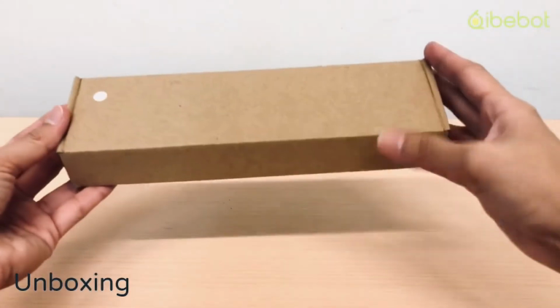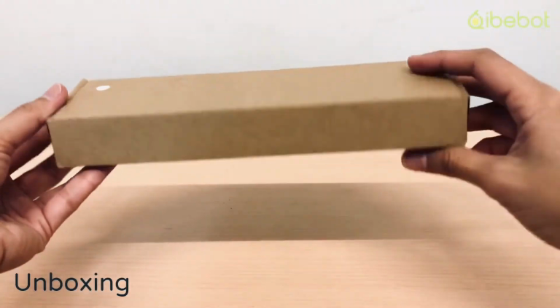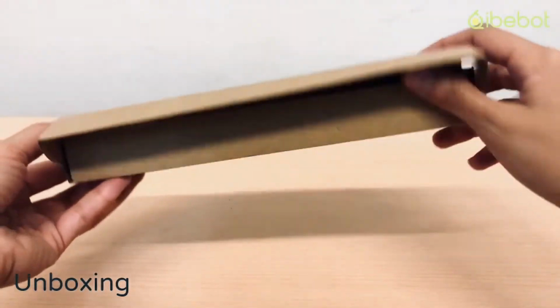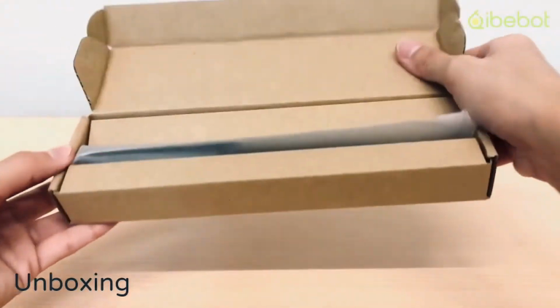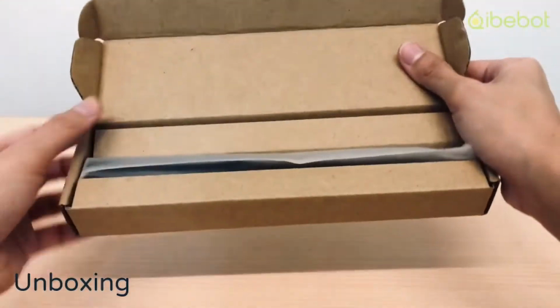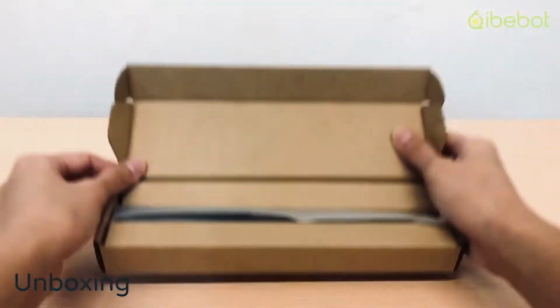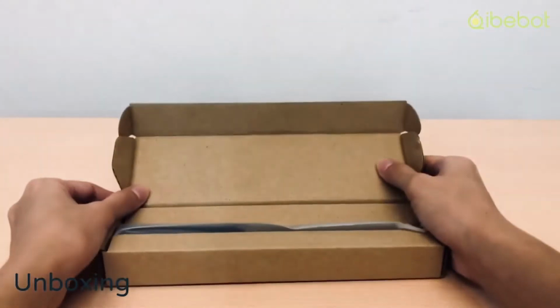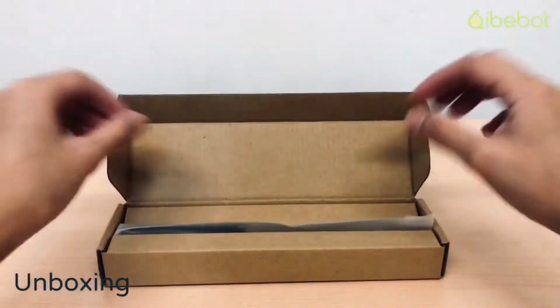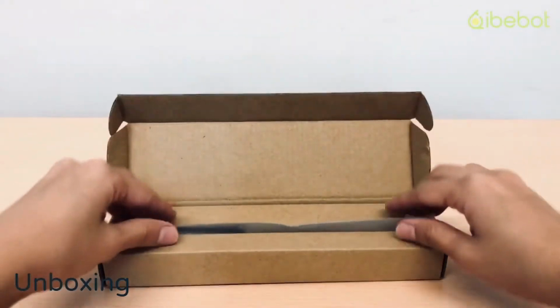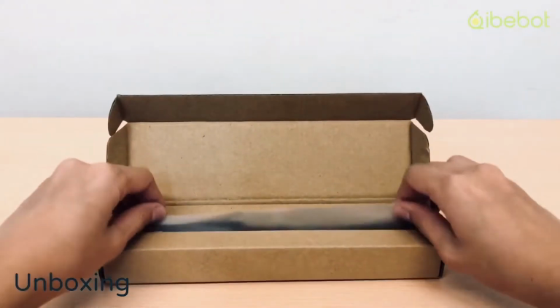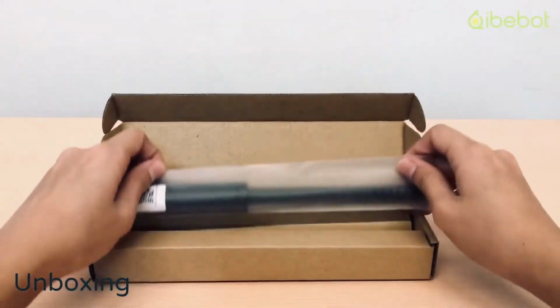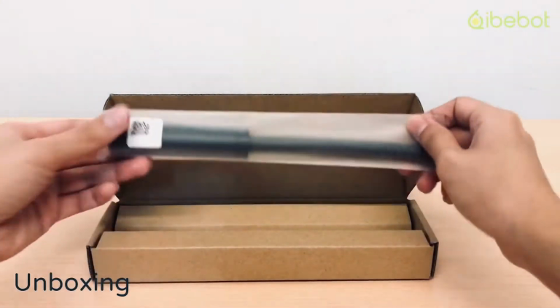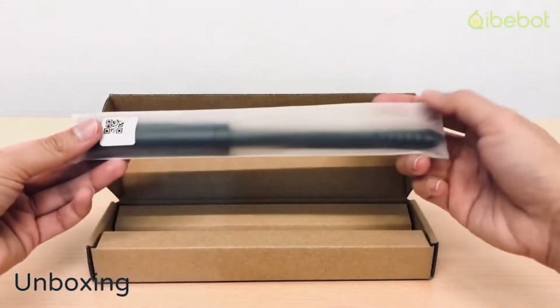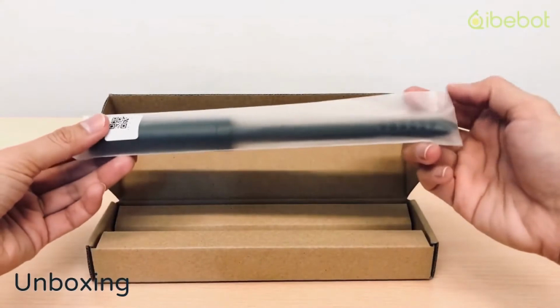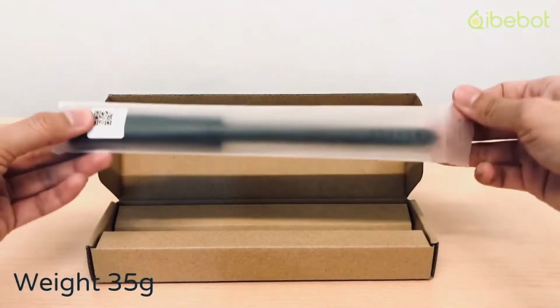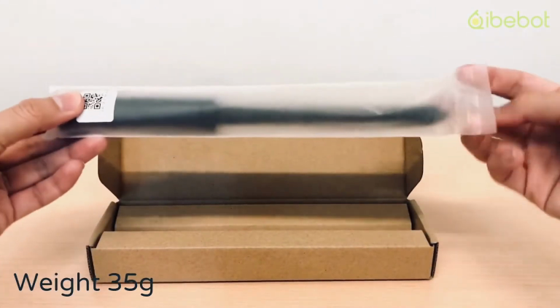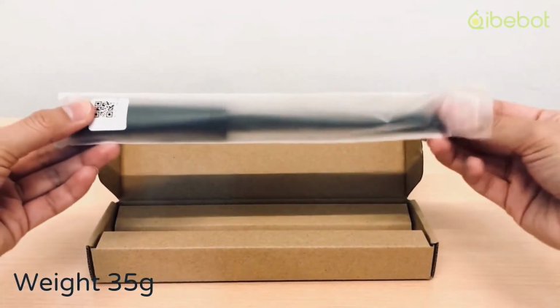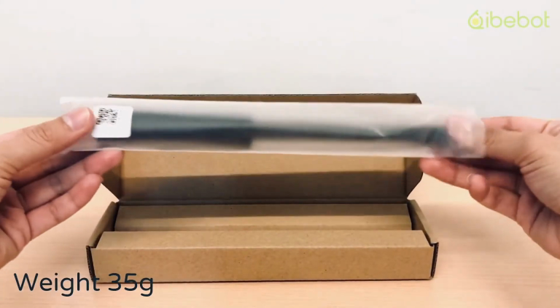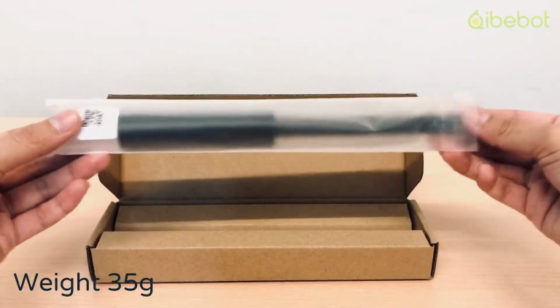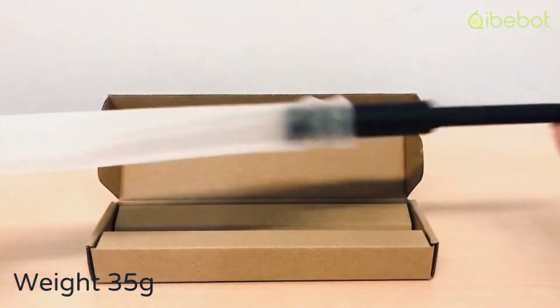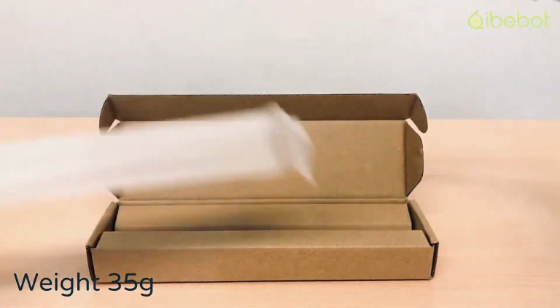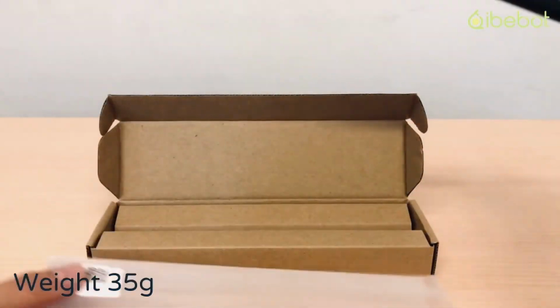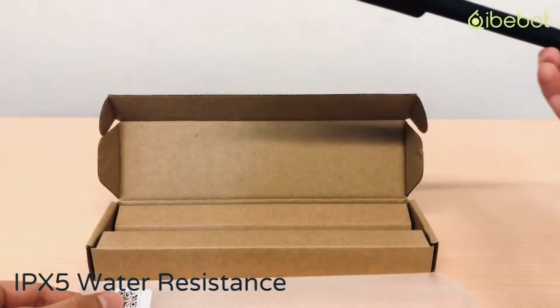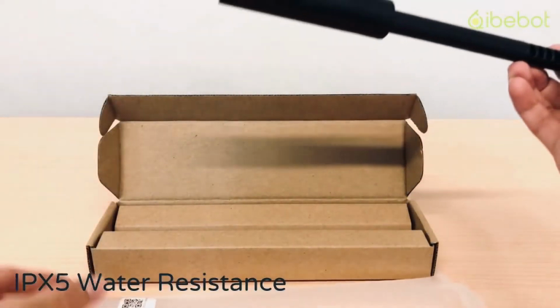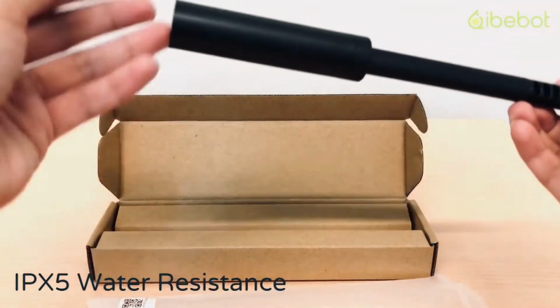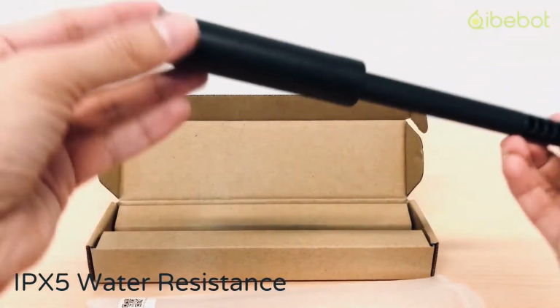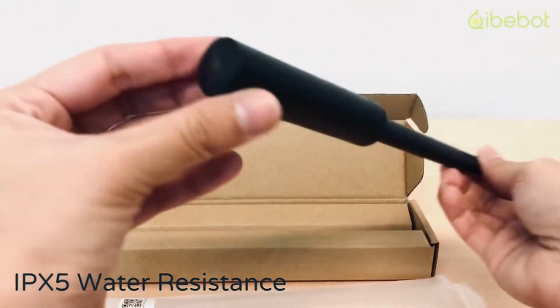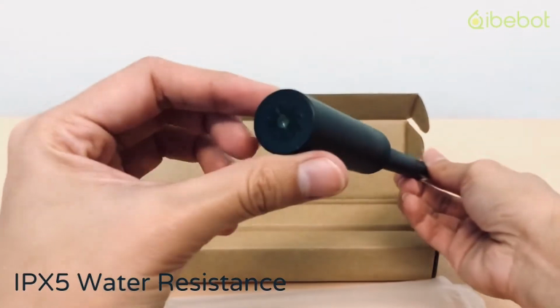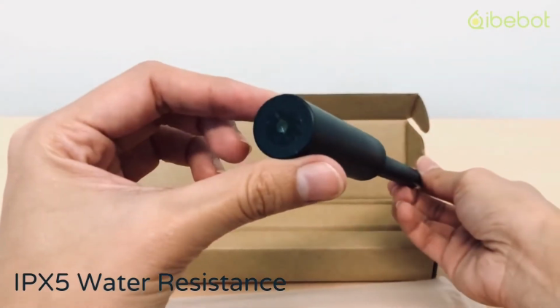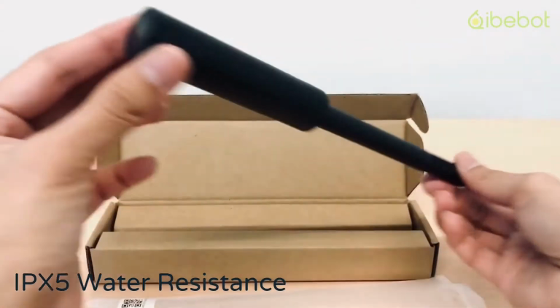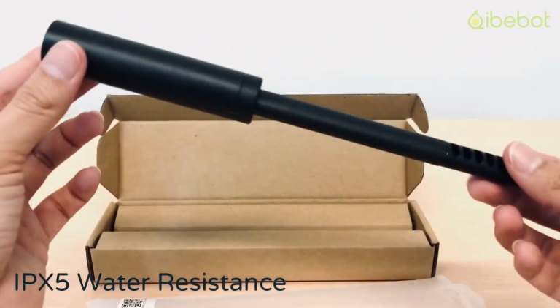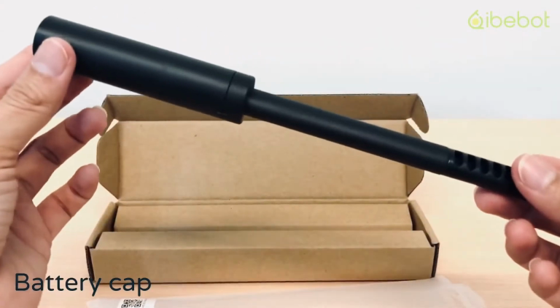In this video you'll see soil quality fresh from the box, how to use it, and how to connect it with the app. It's light and water resistant, so it's best for grow rooms and outdoor gardening.